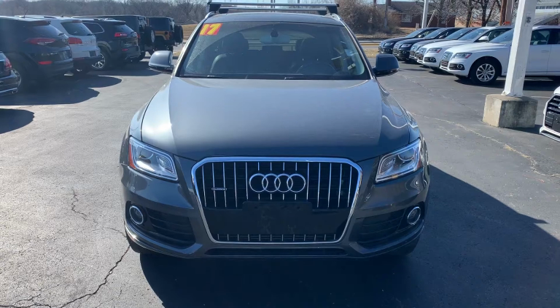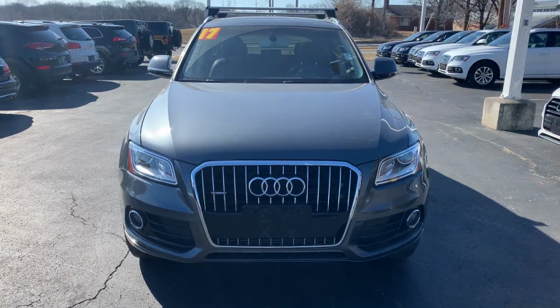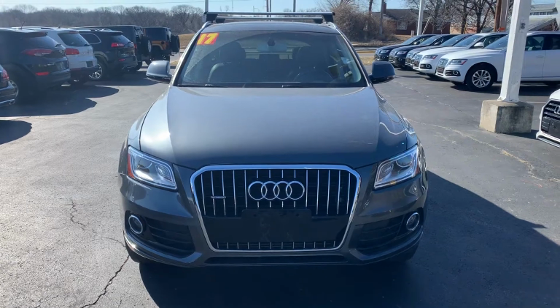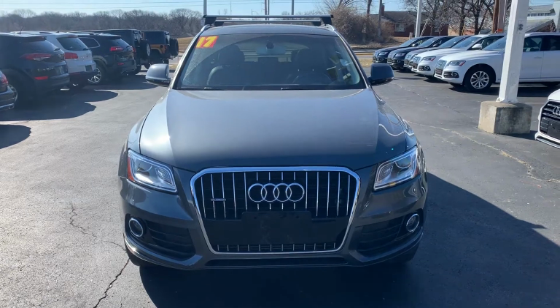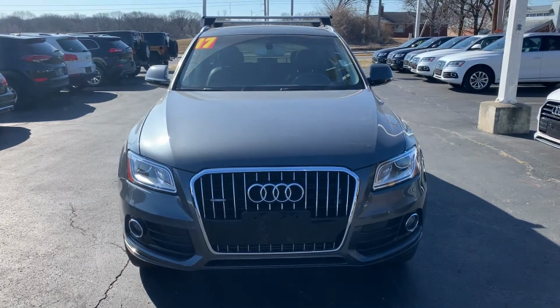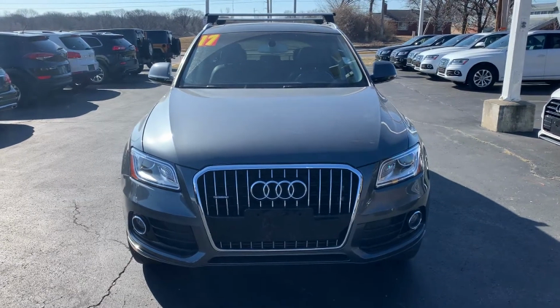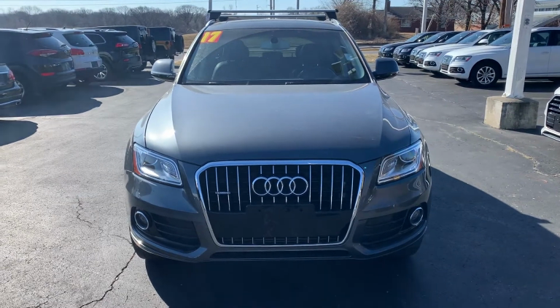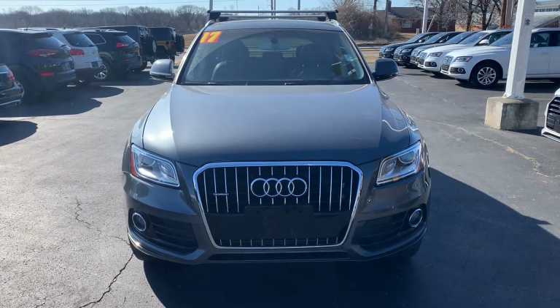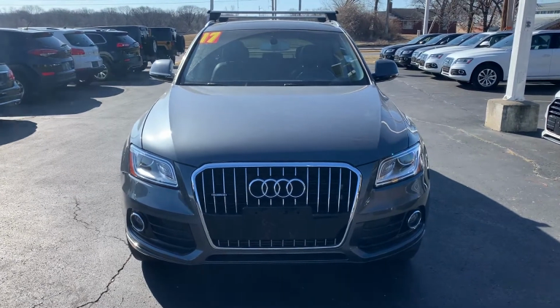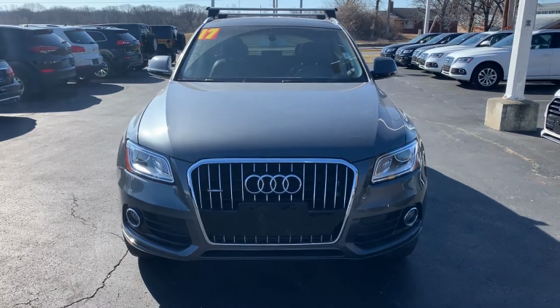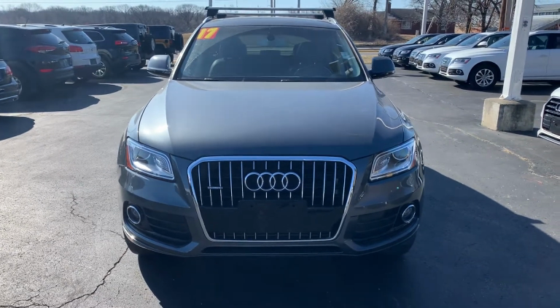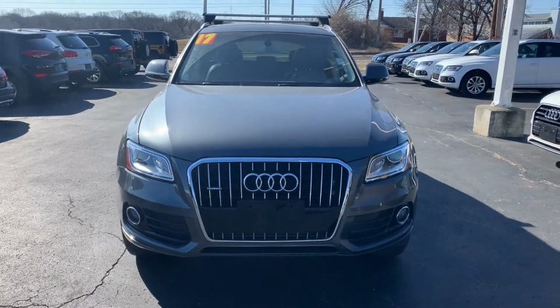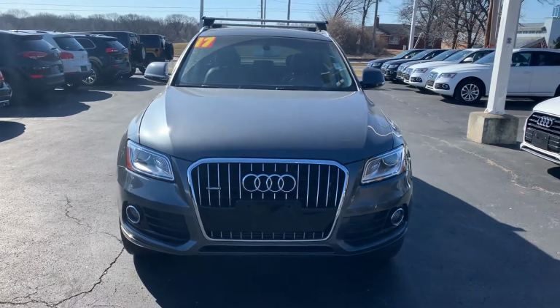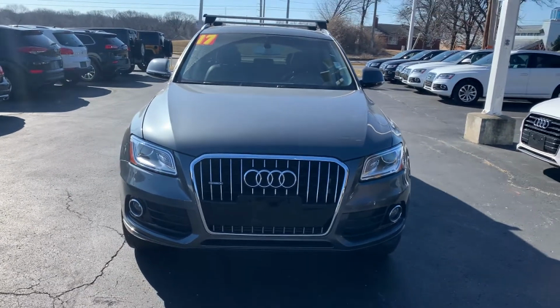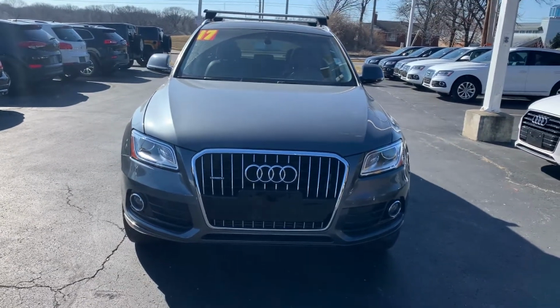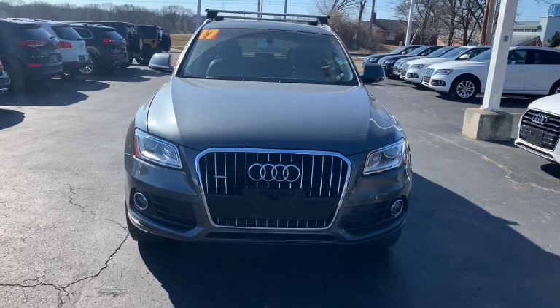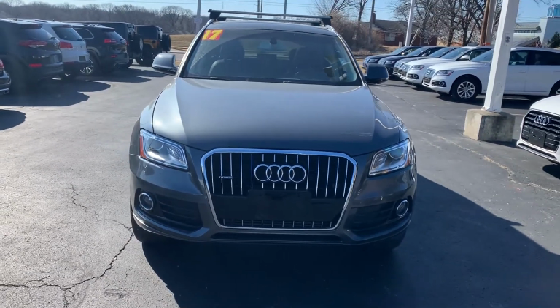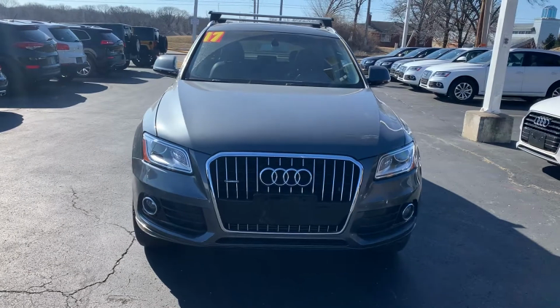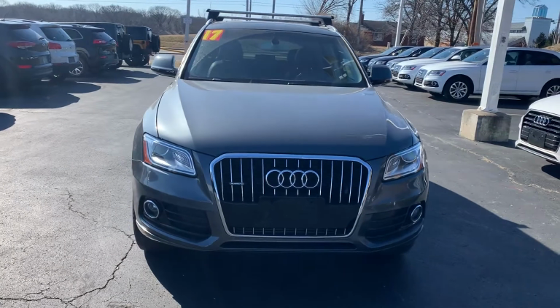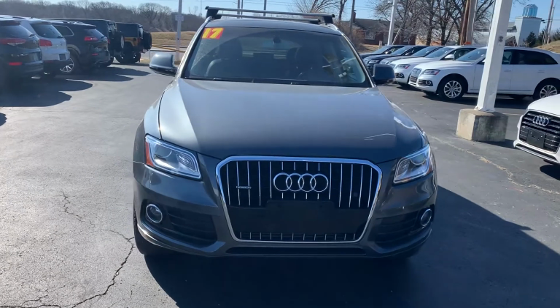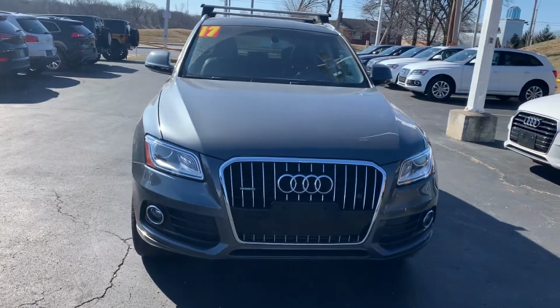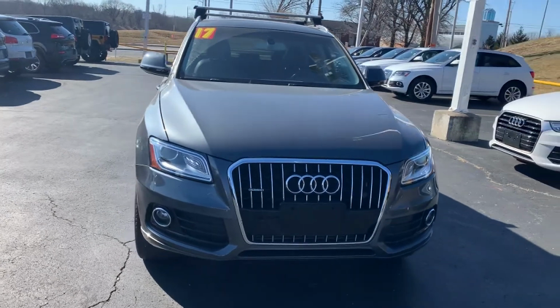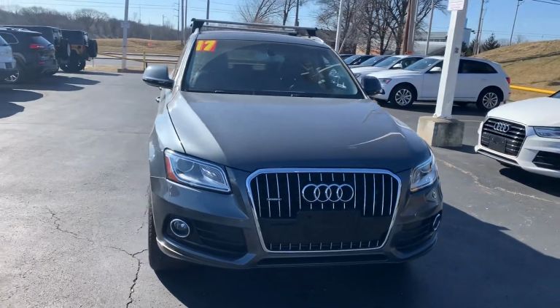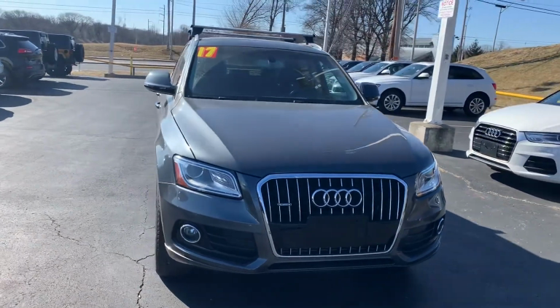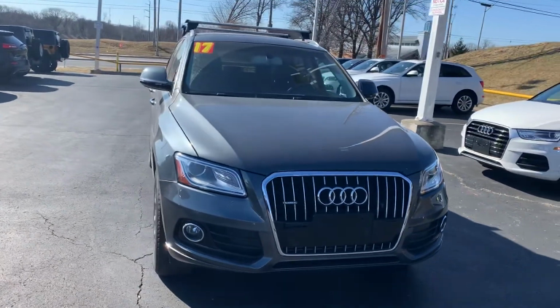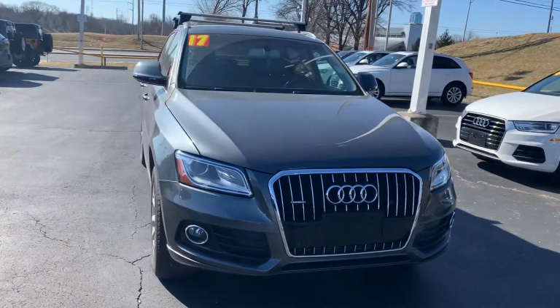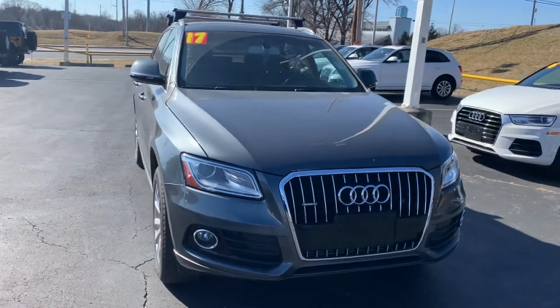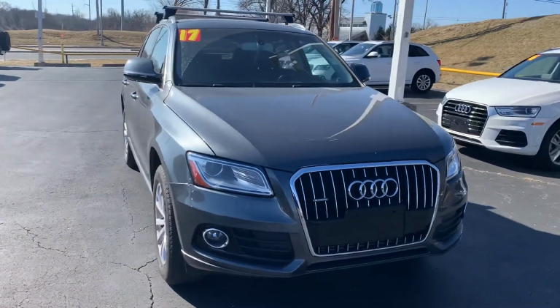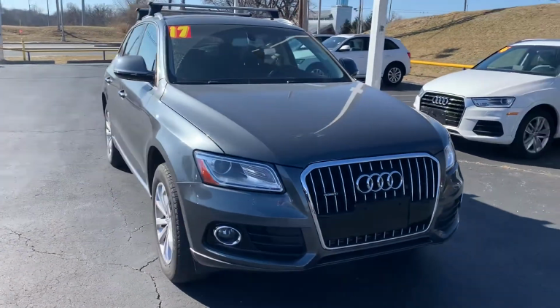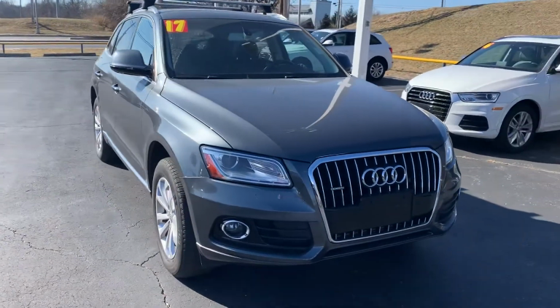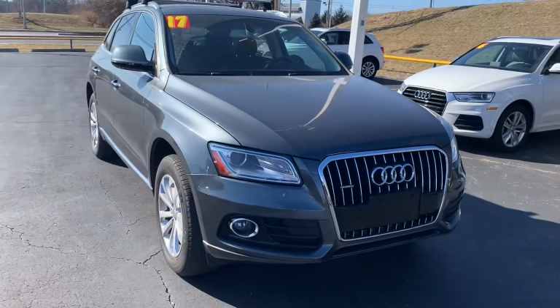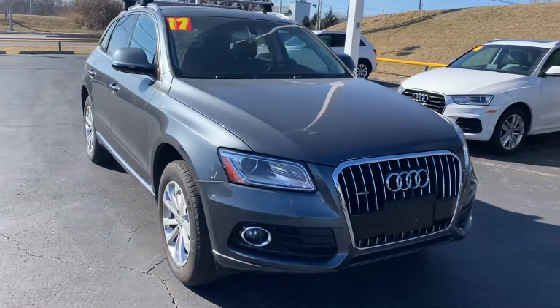Good morning, Curtis. This is Devin over at Premier Pre-Owned in Kansas City, Kansas. I just wanted to take a minute today to show you this 2017 Audi Q5.